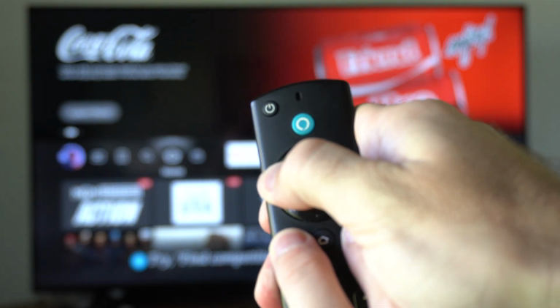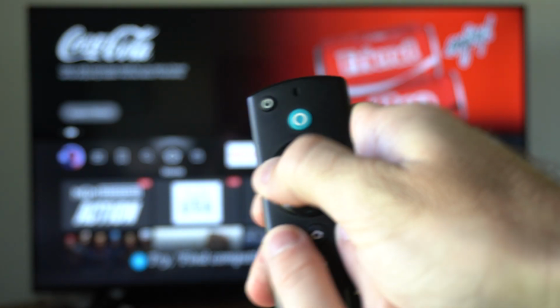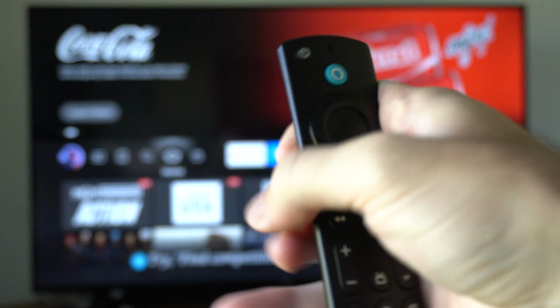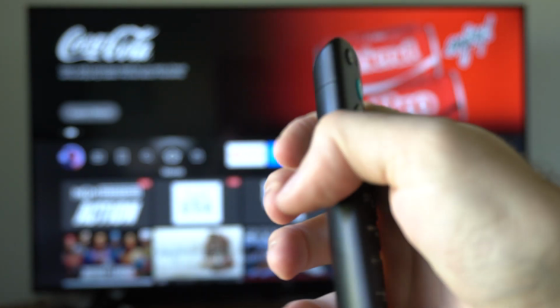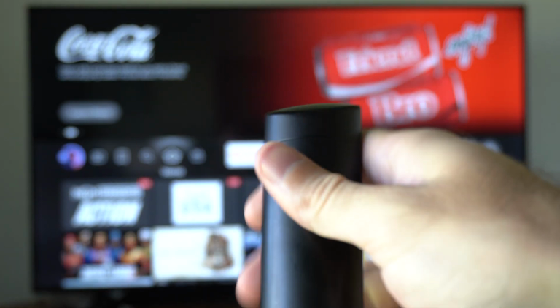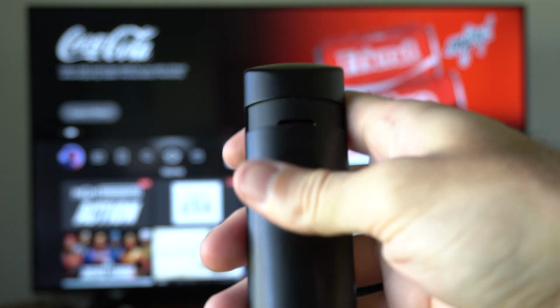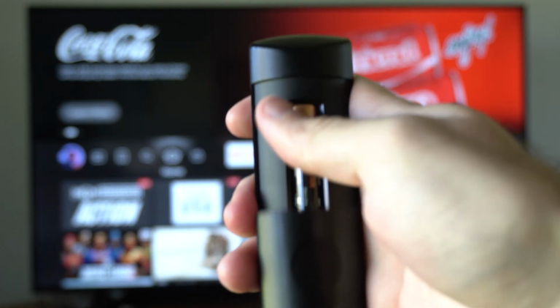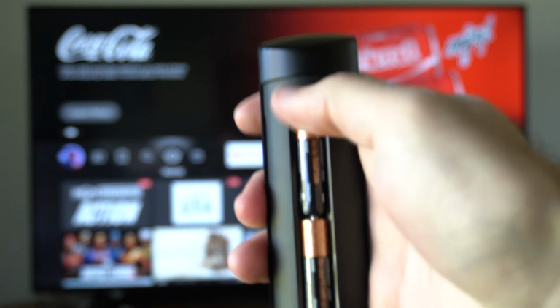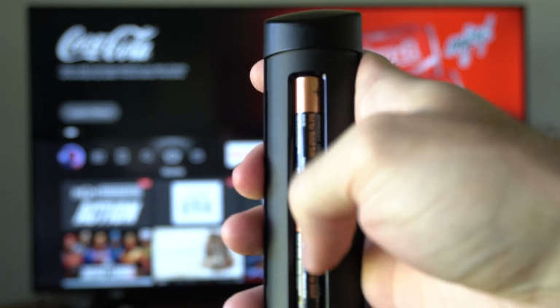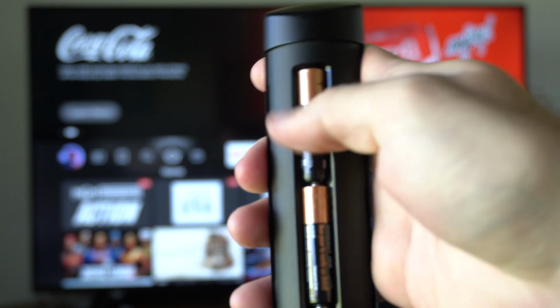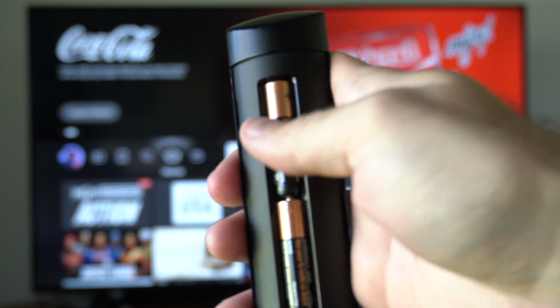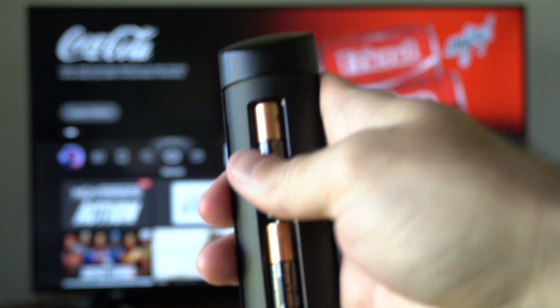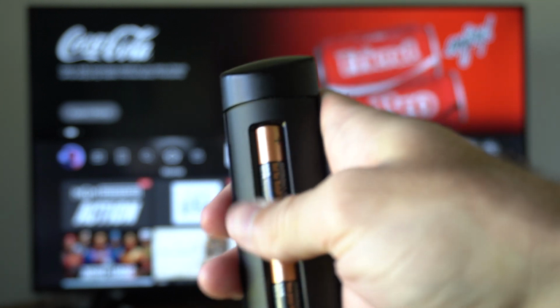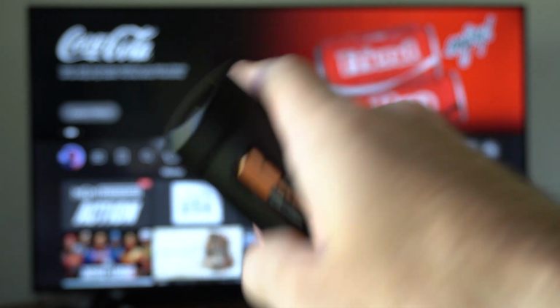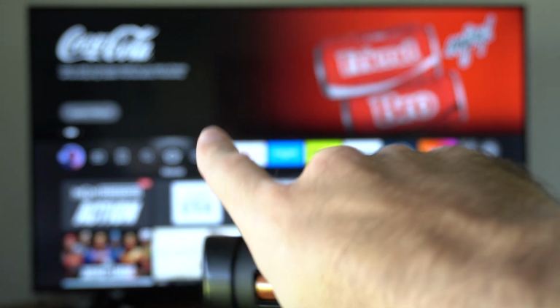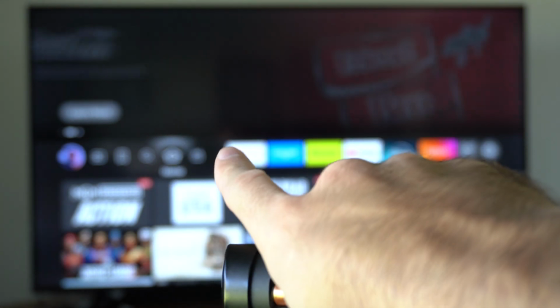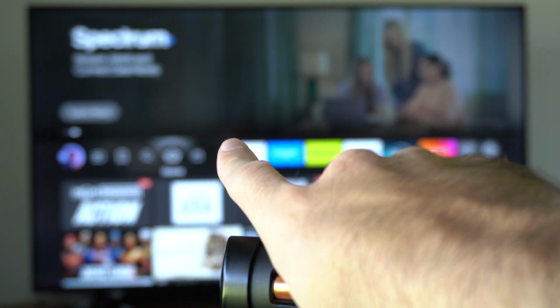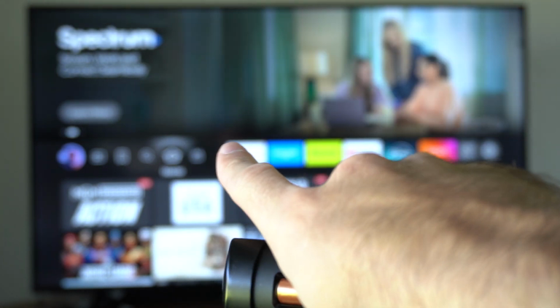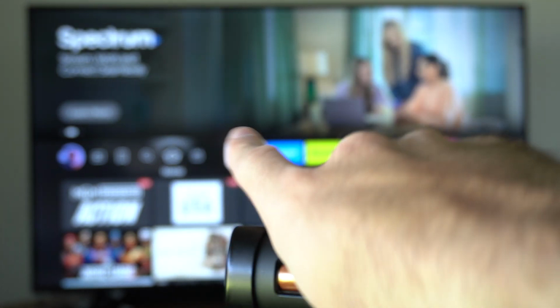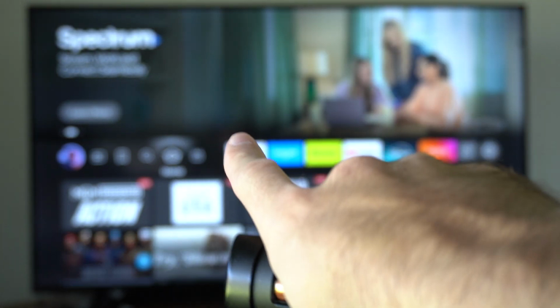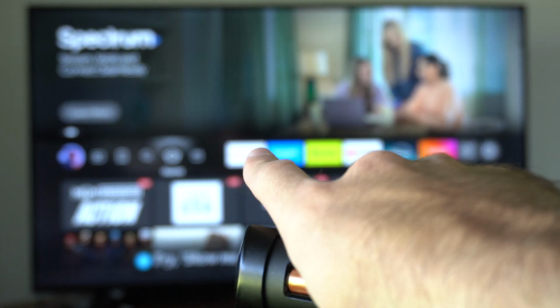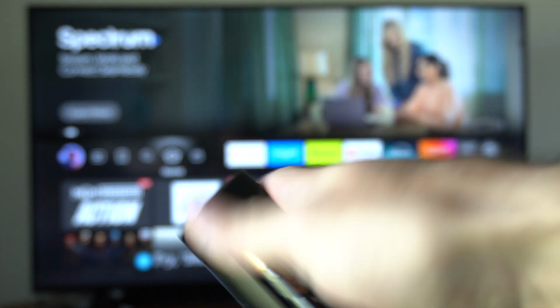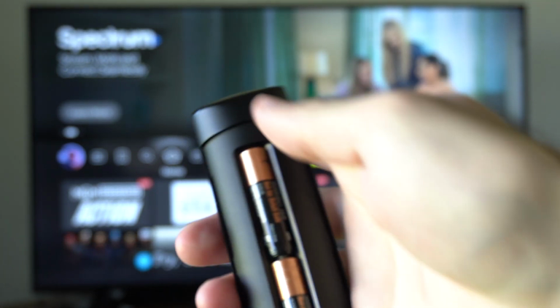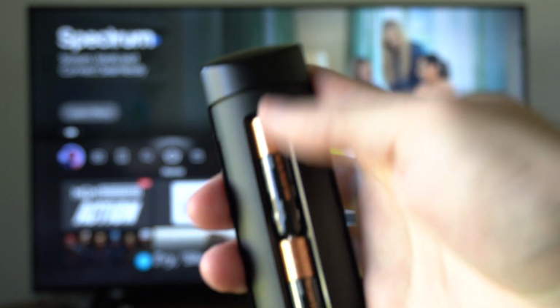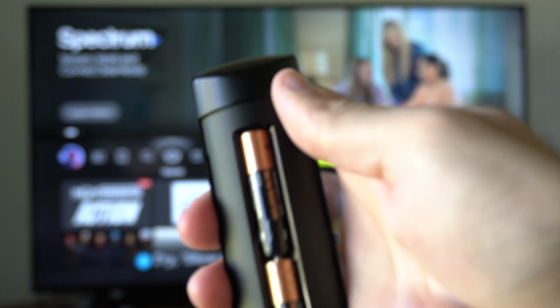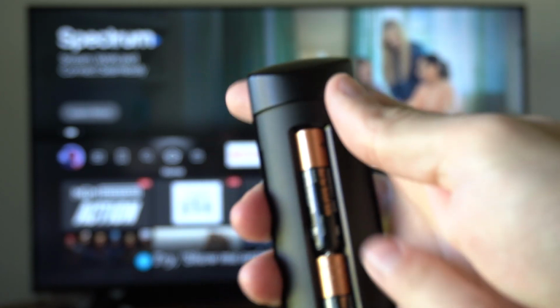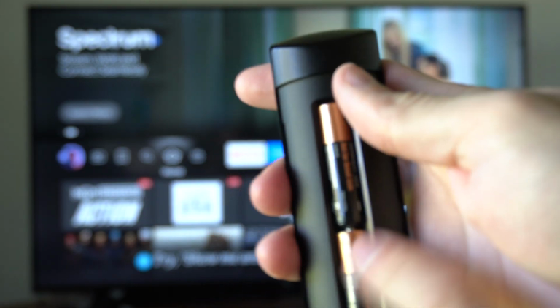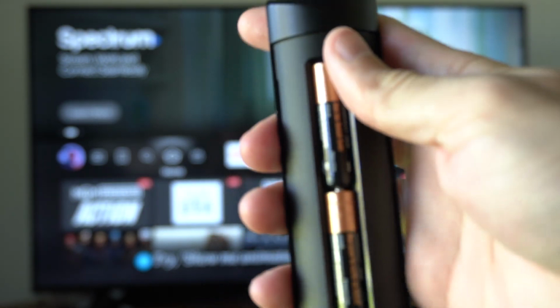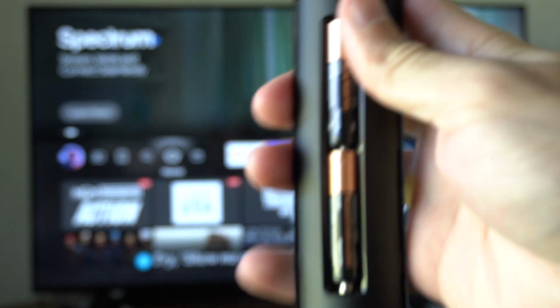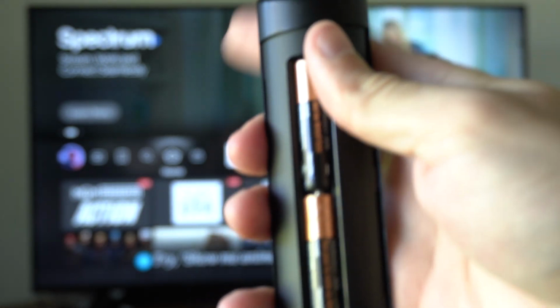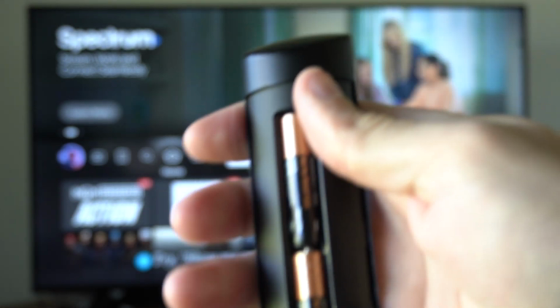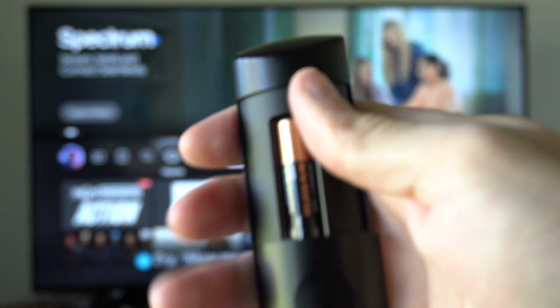Then go to the back of the remote and take out the batteries. Then go to your TV, plug your TV in, and place the batteries back into your remote when it's starting up.